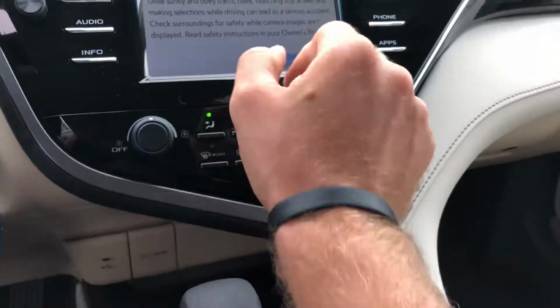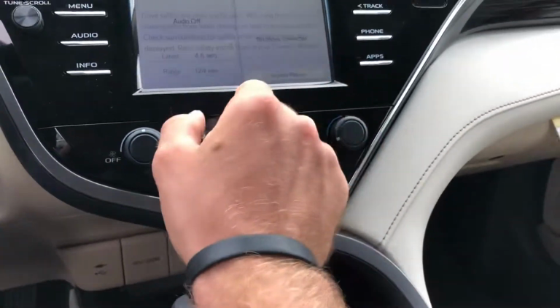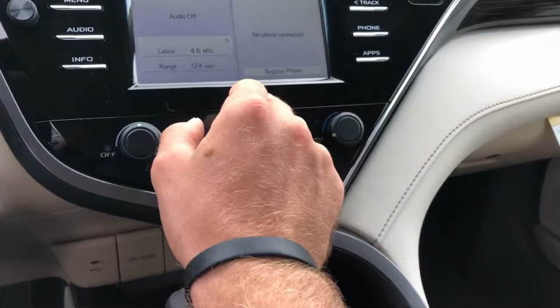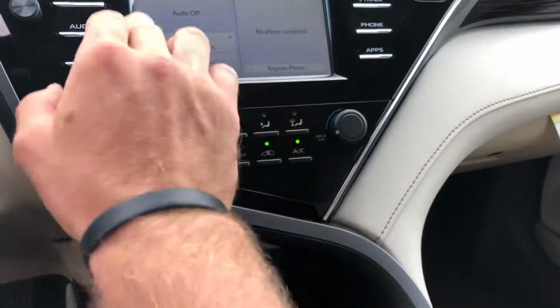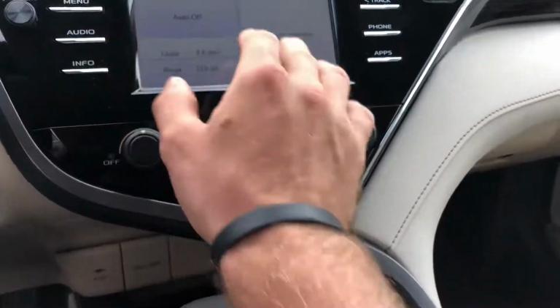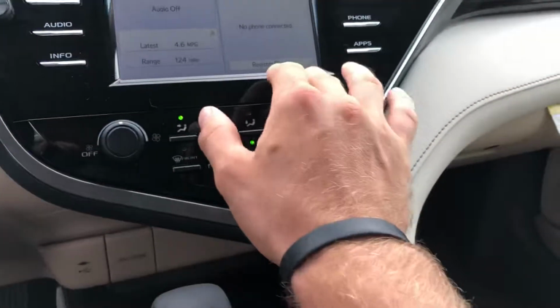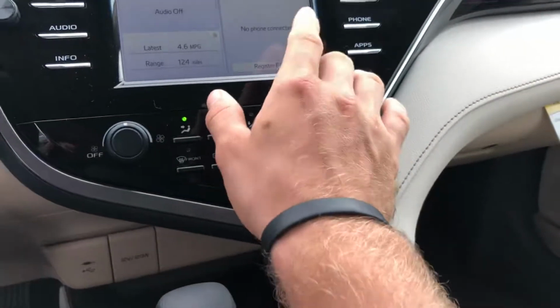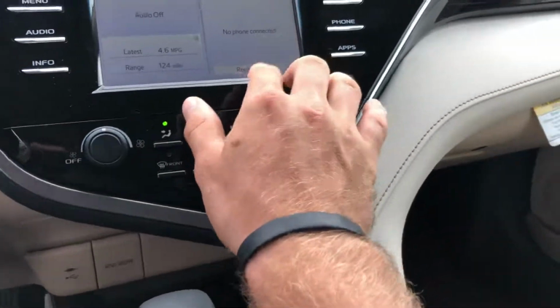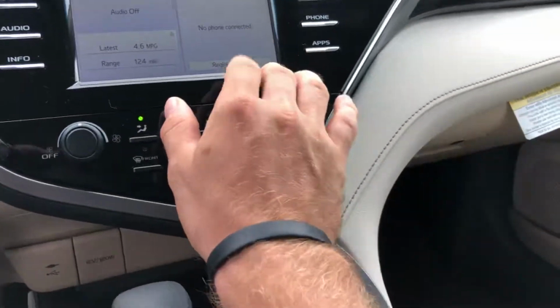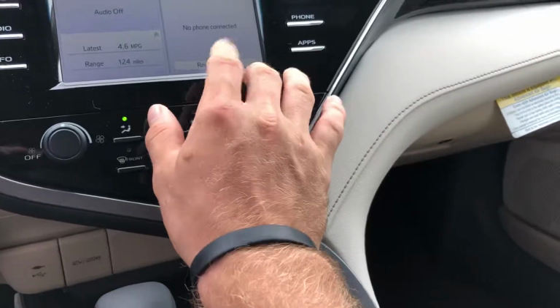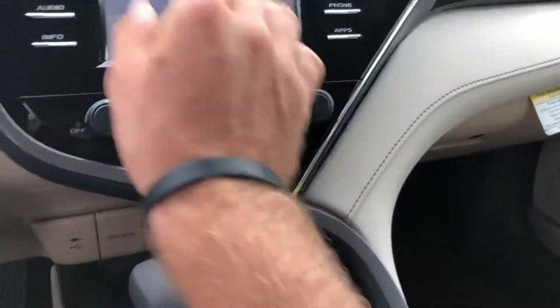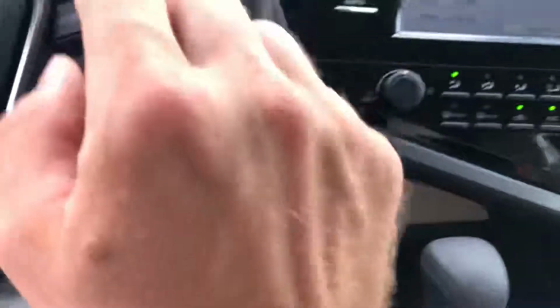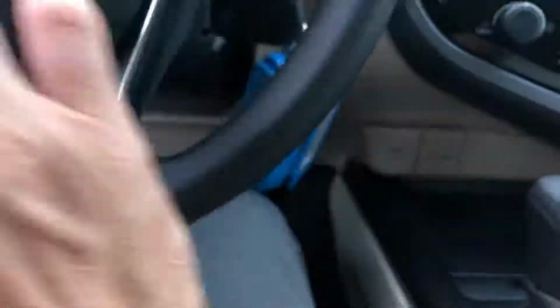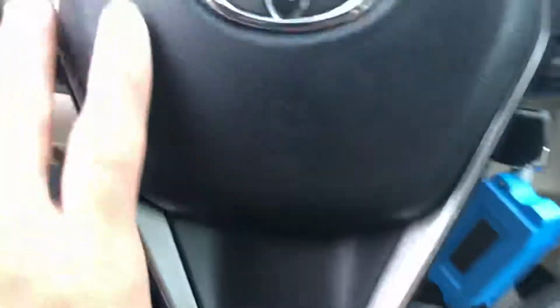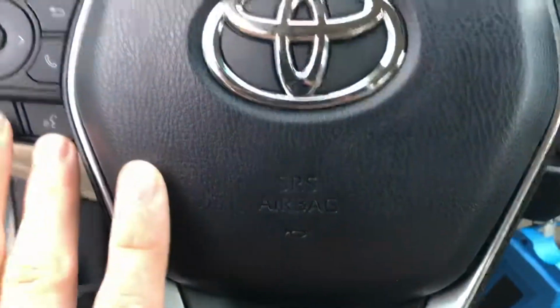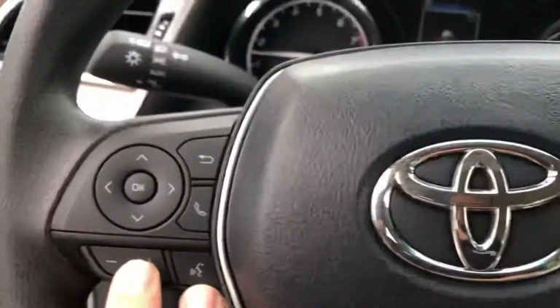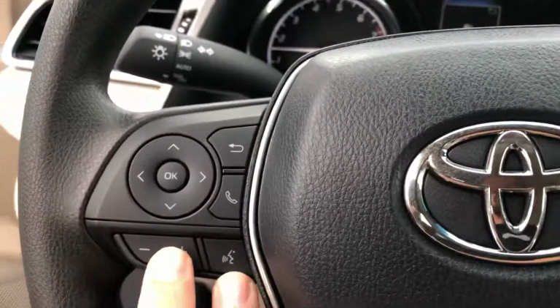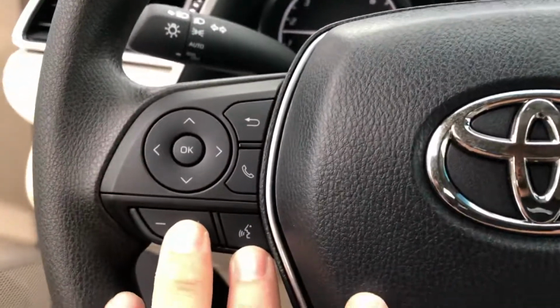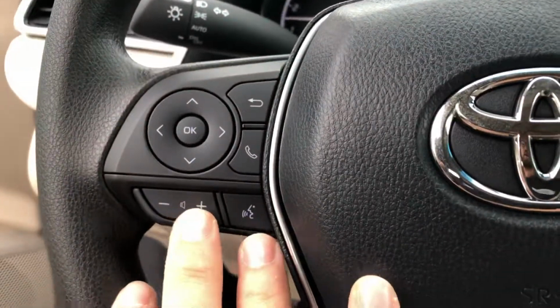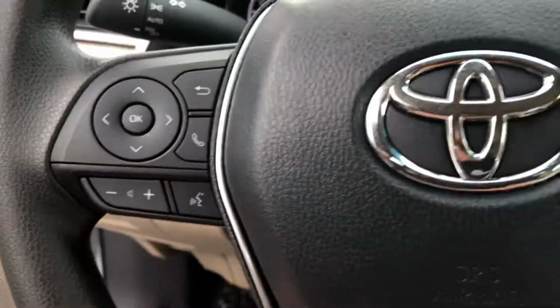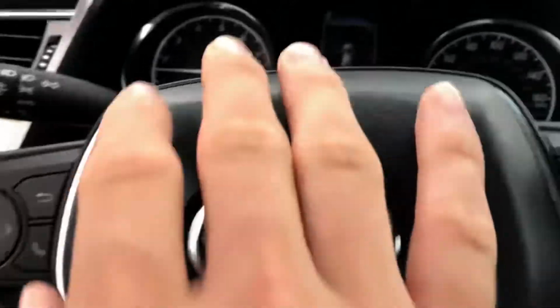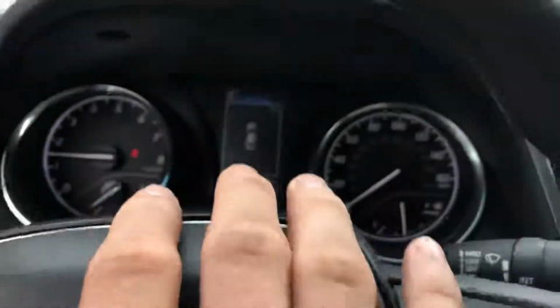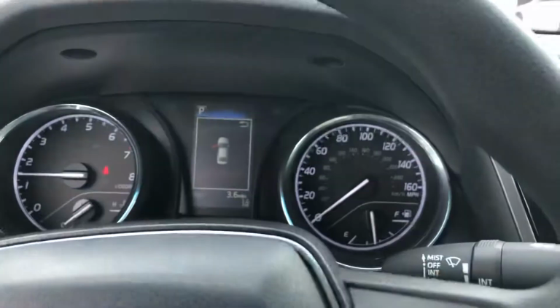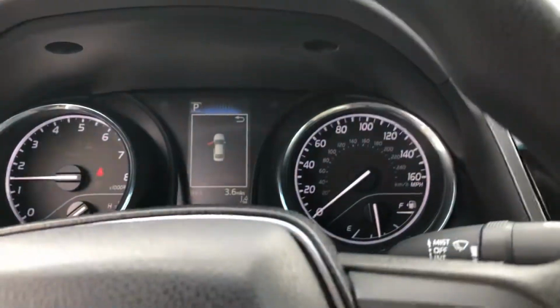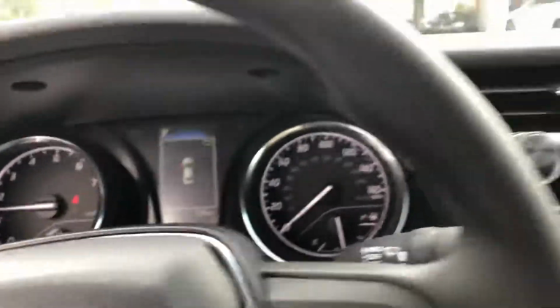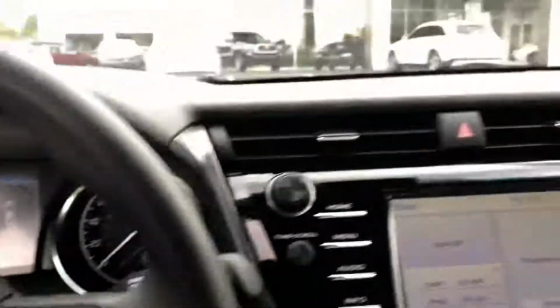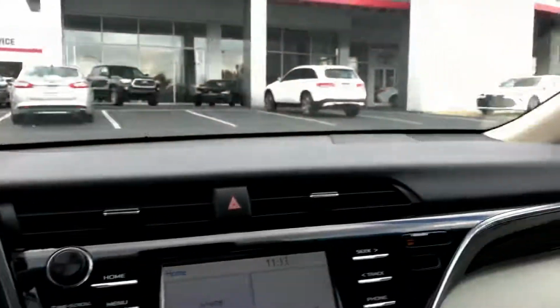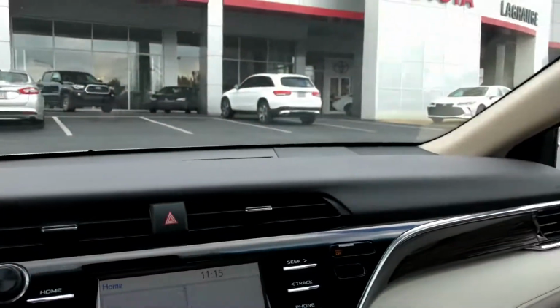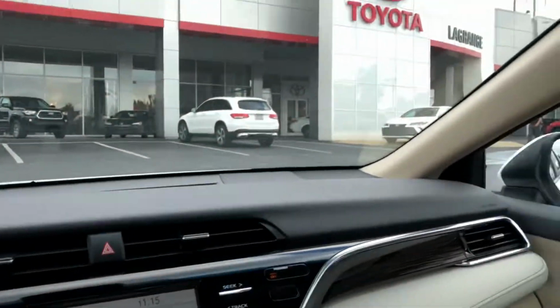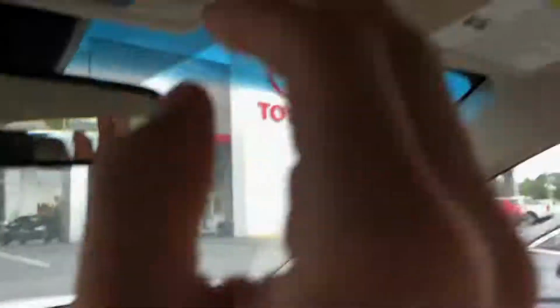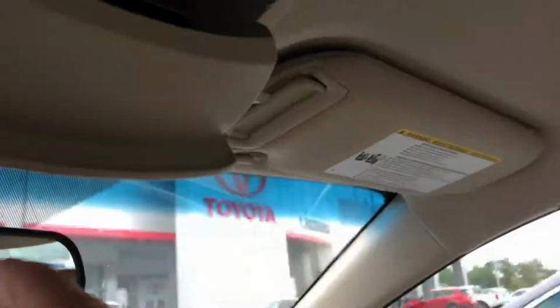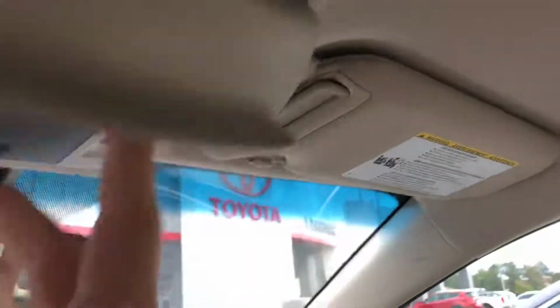Touch screen display. You've got Bluetooth connections, and there are your Bluetooth controls on the steering wheel right here. The display unit right there. Sunglass holder.